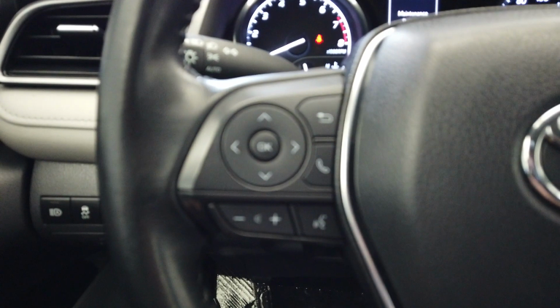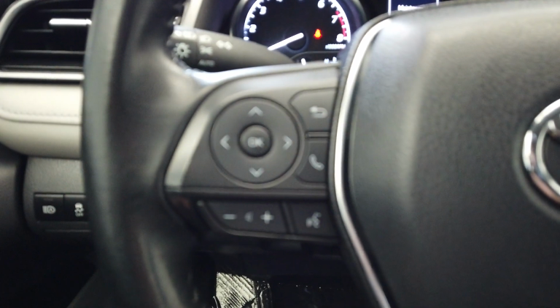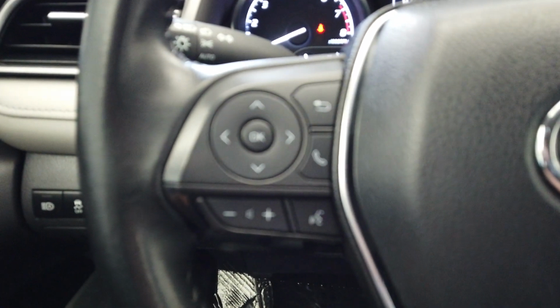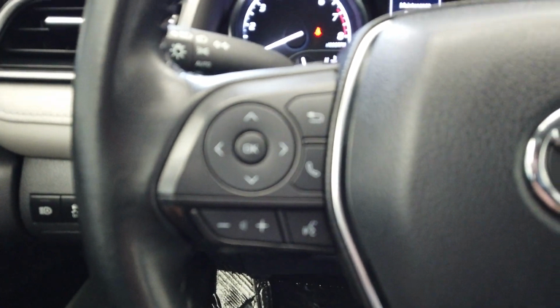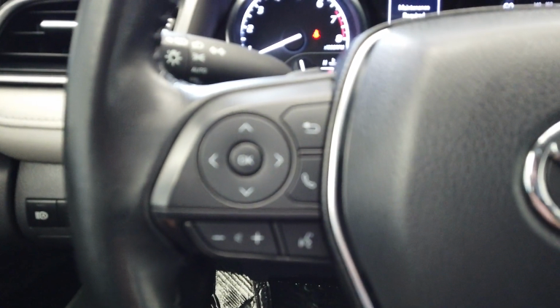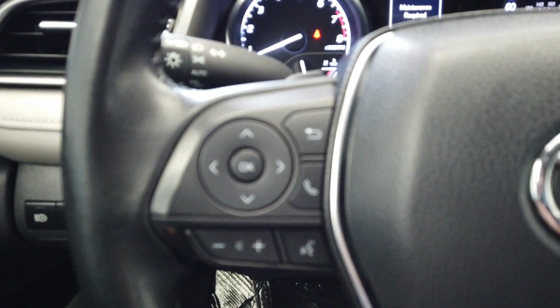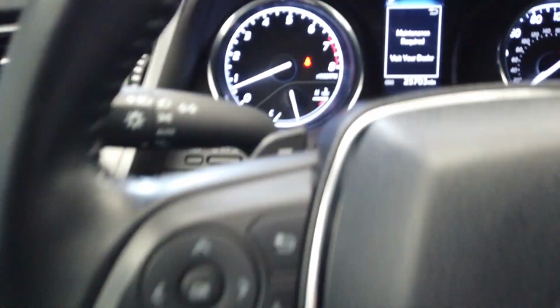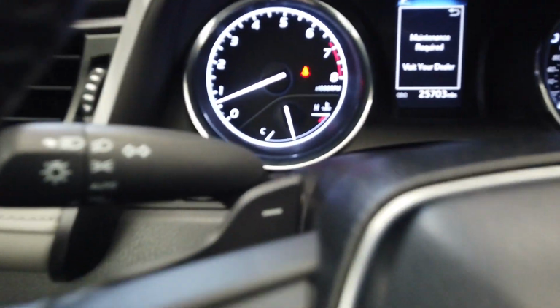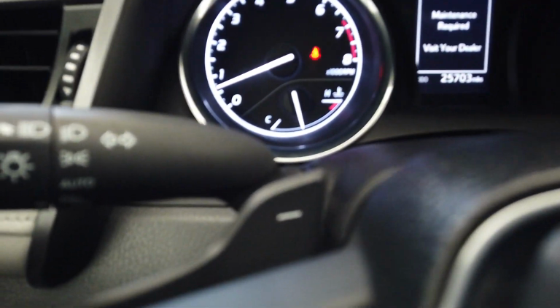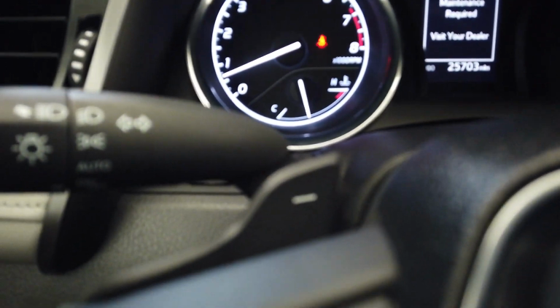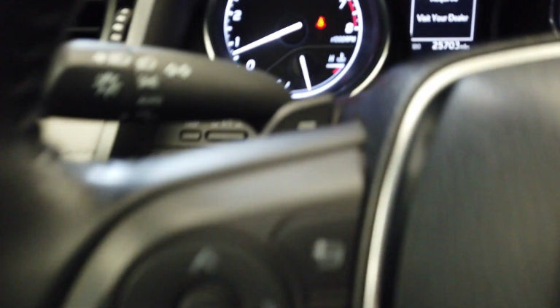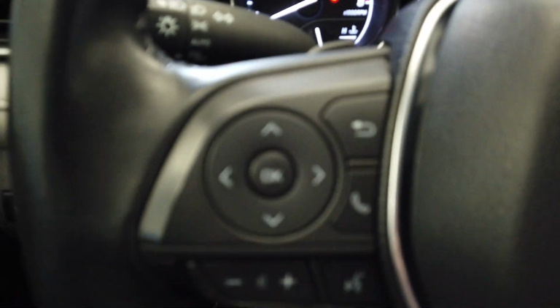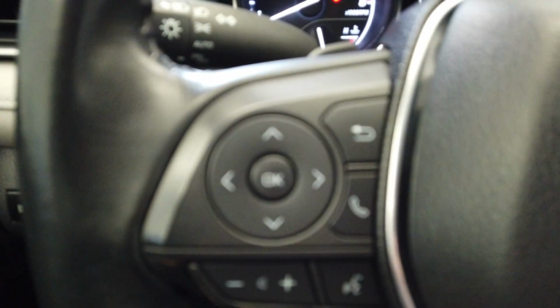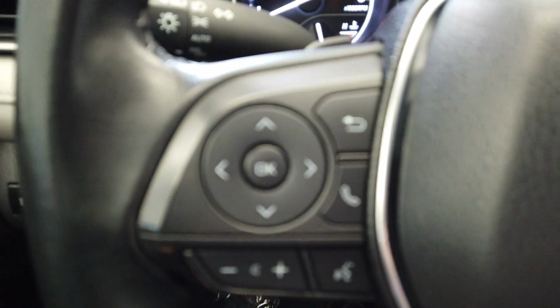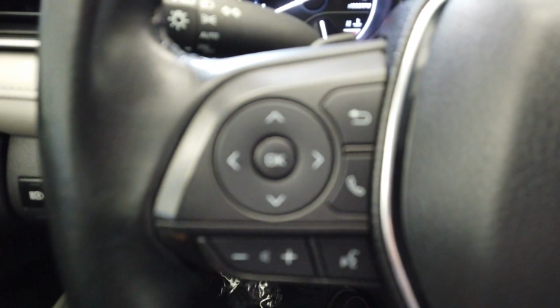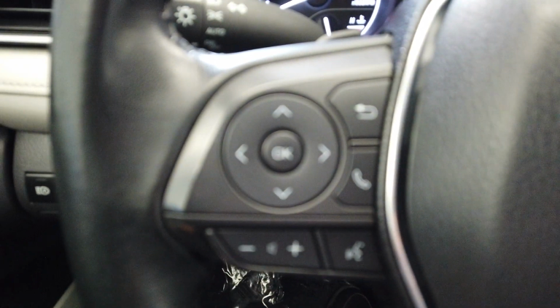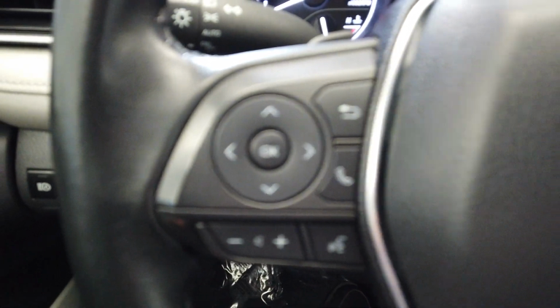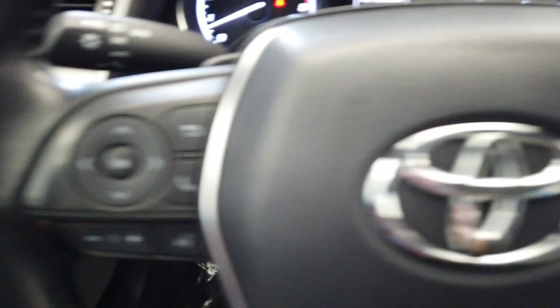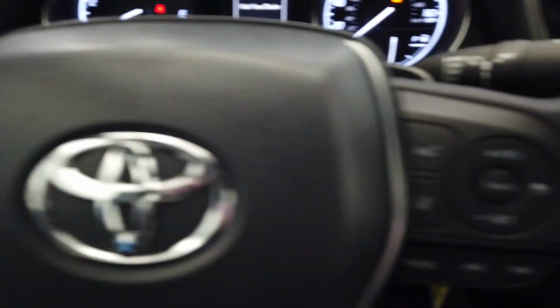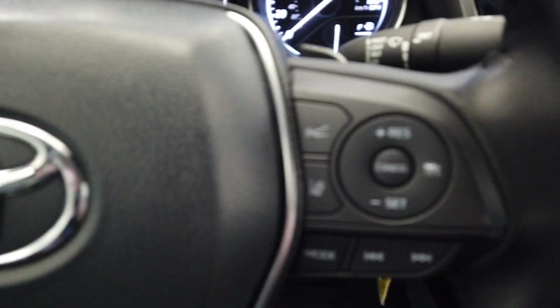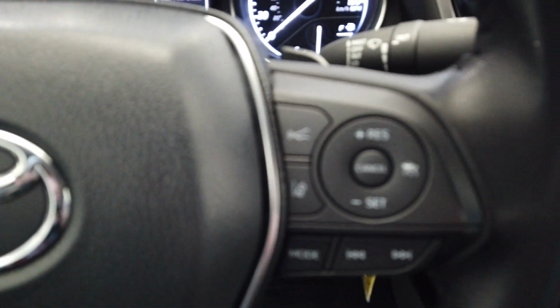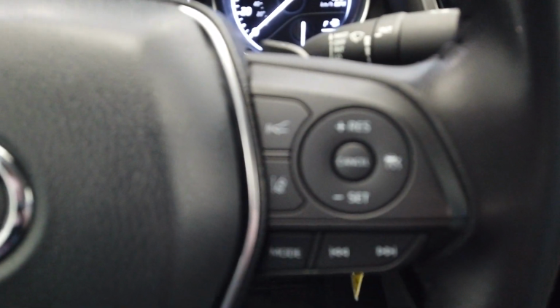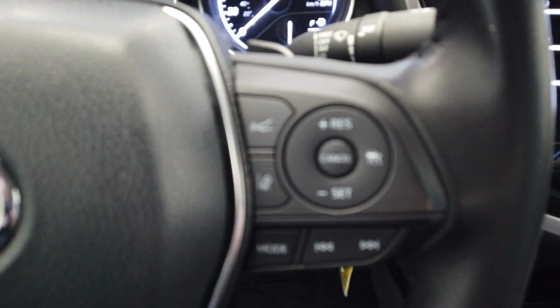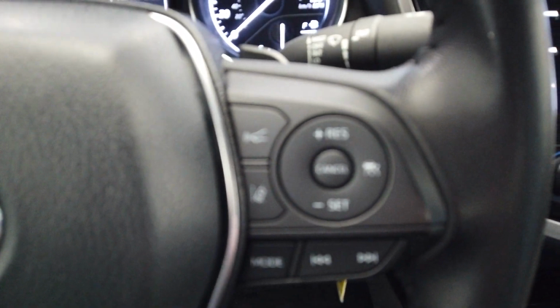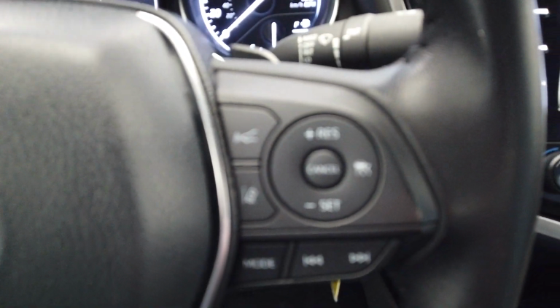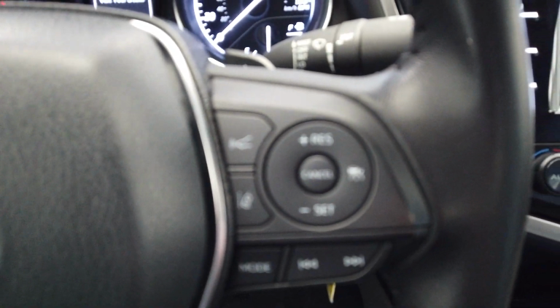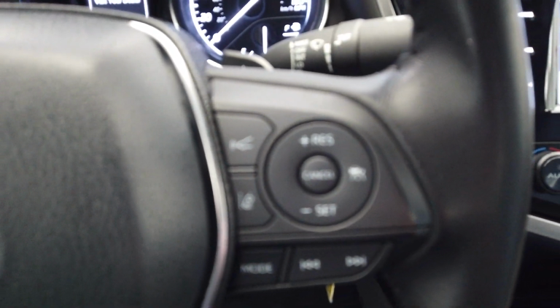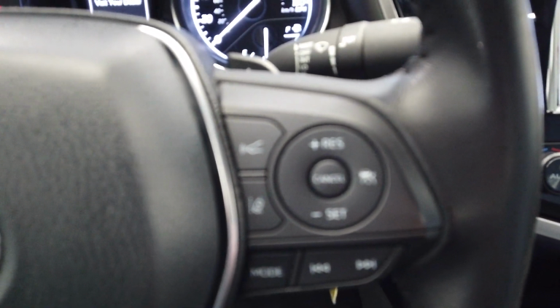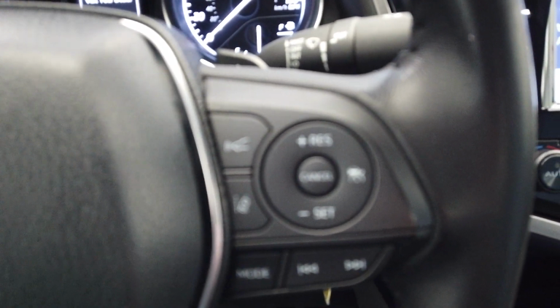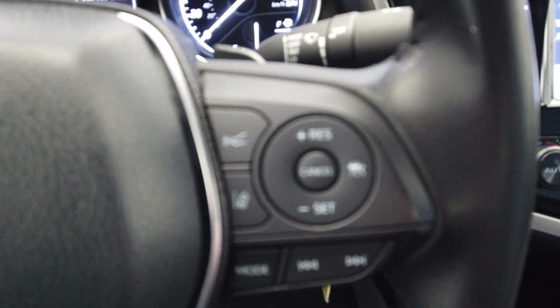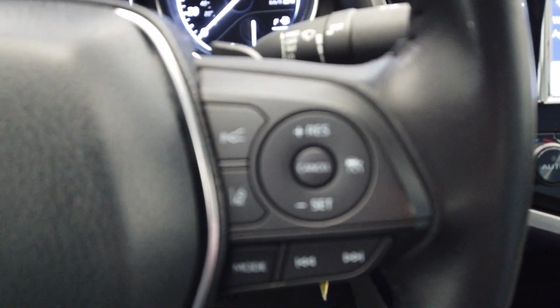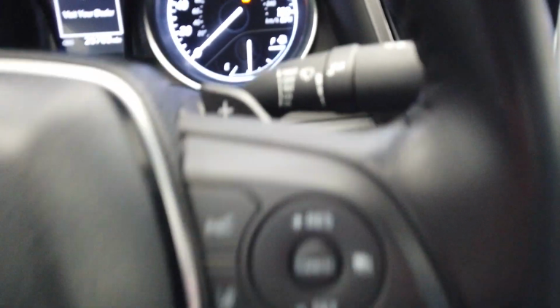Up here on the steering wheel, we have our paddle shifters next to our cruise control — smart cruise control with lane monitoring and our Bluetooth buttons.